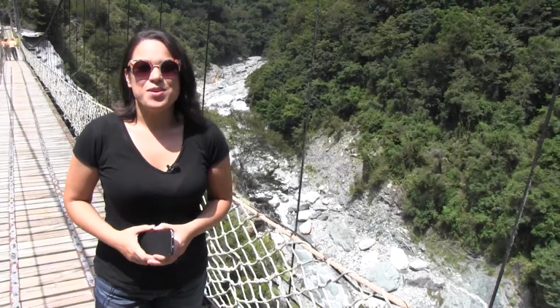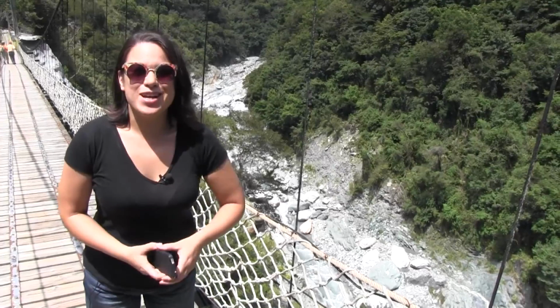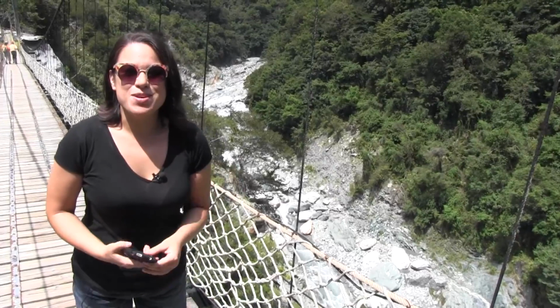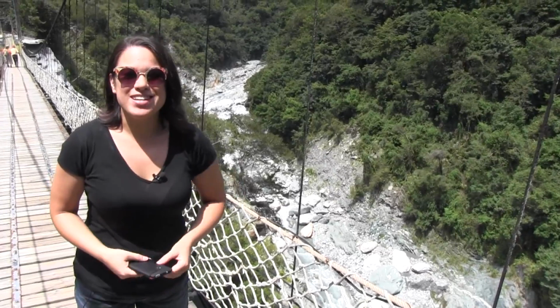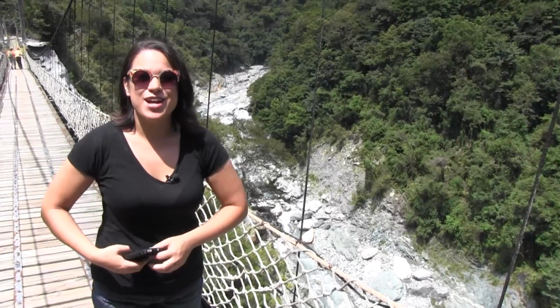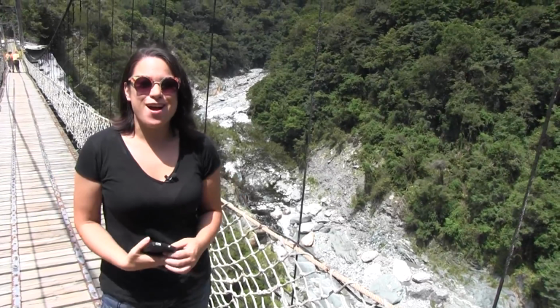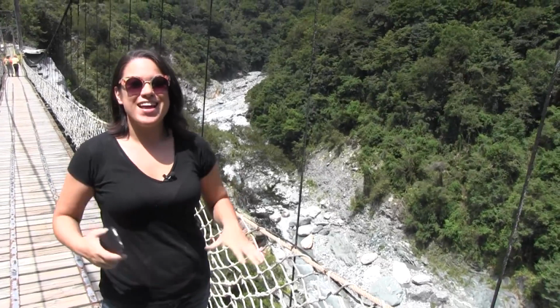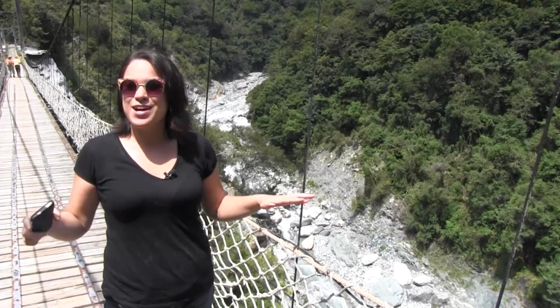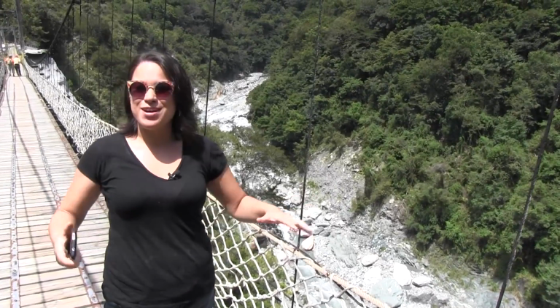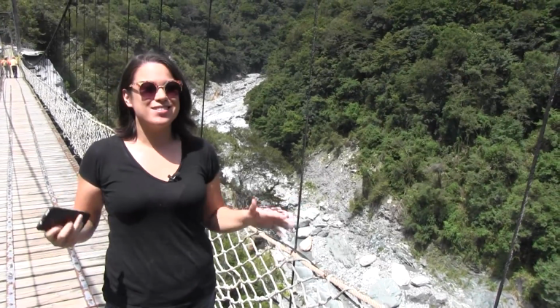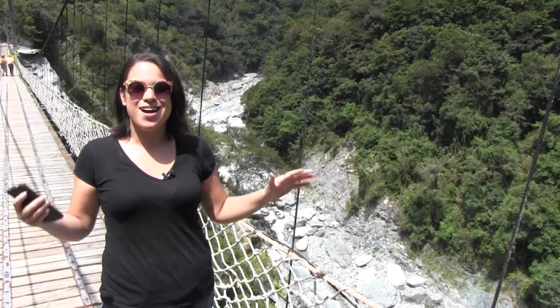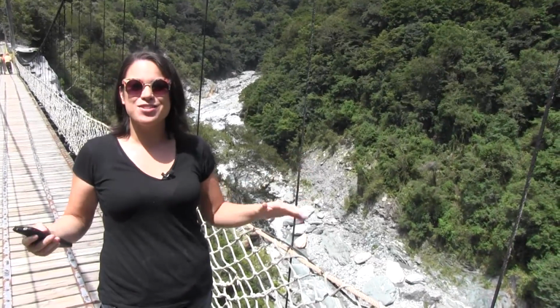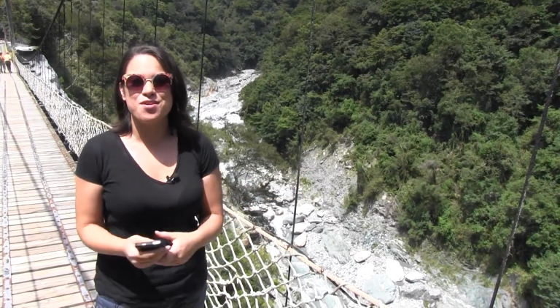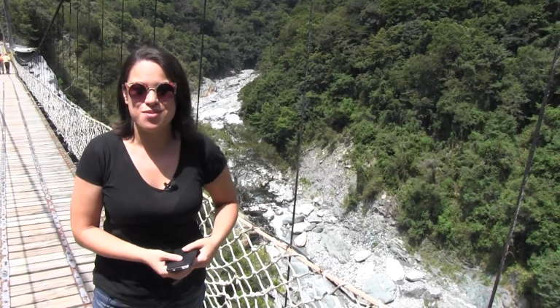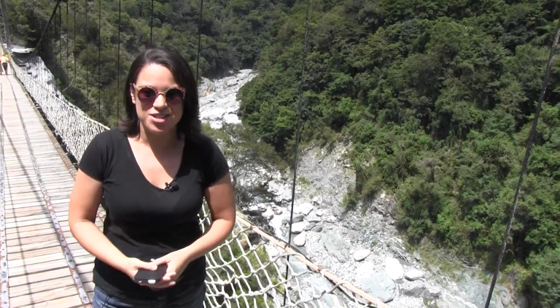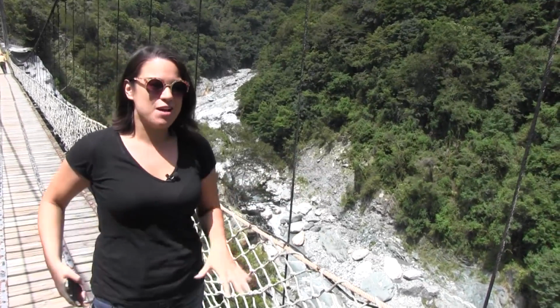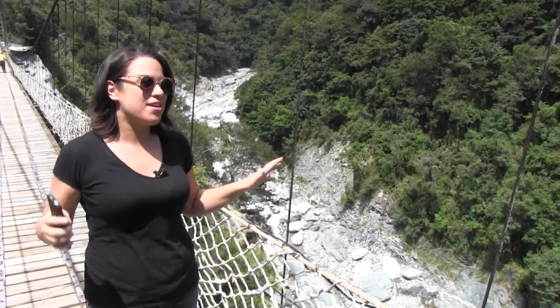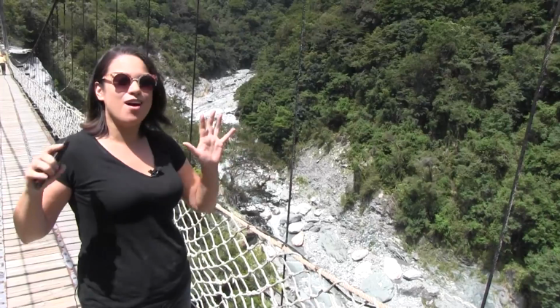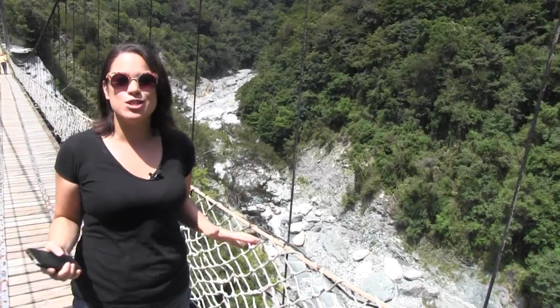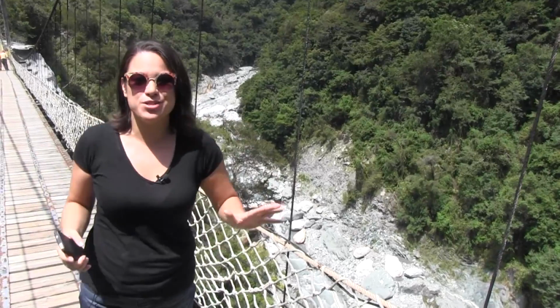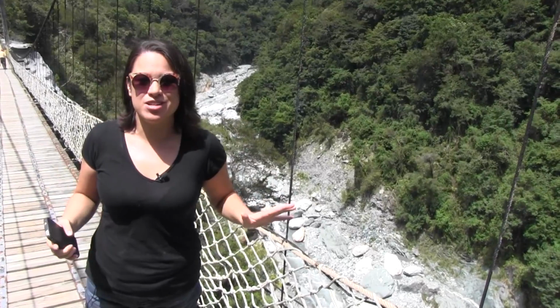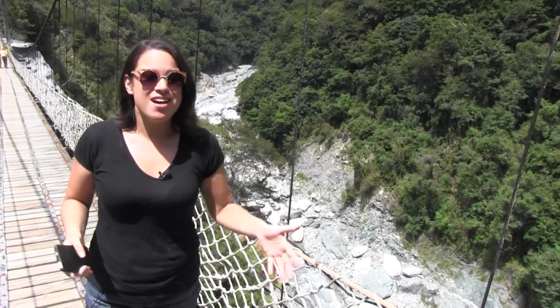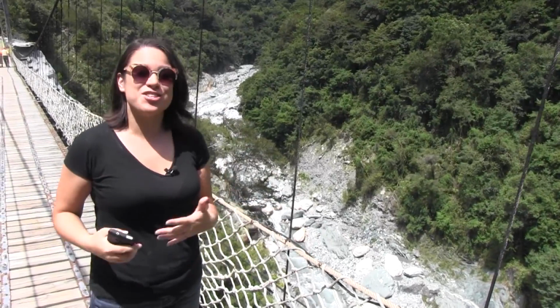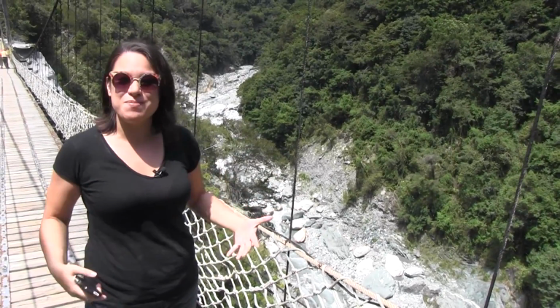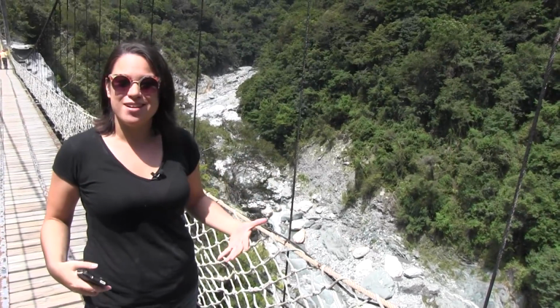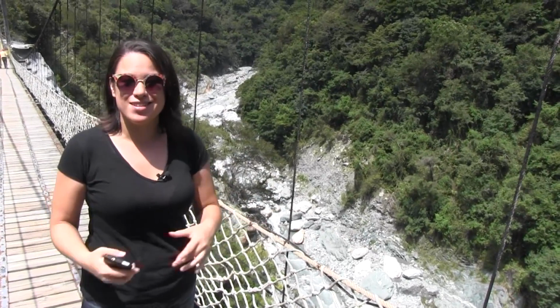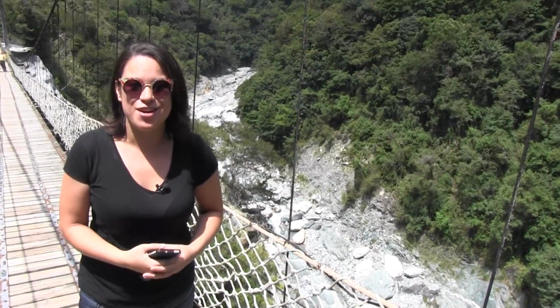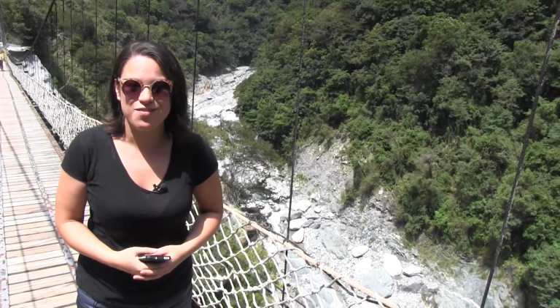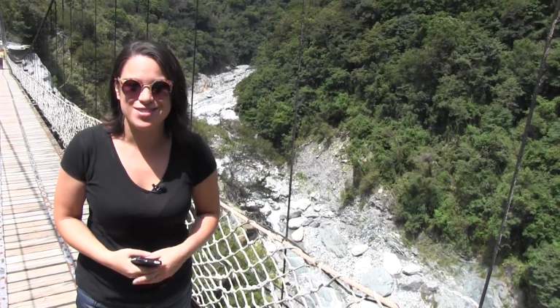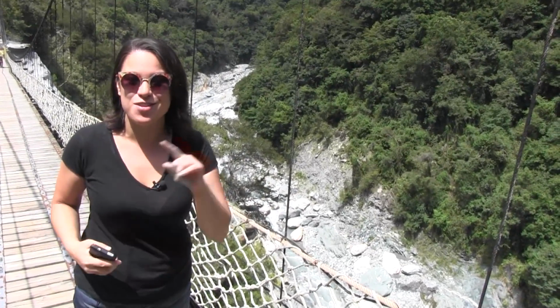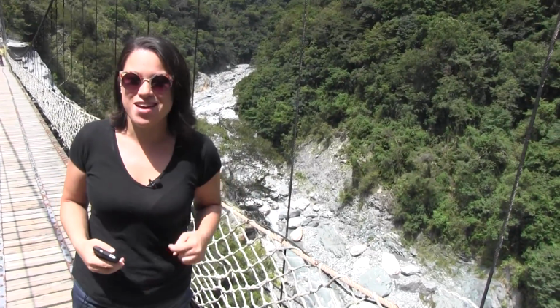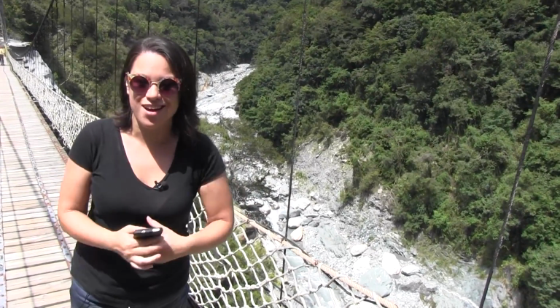Nicole Scott here from Mobile Geeks, and here we are in Taiwan at stunning Taroko Gorge. I'm standing on a suspension bridge. Sasha couldn't be here because he was terrified of heights — just had to throw that in there.